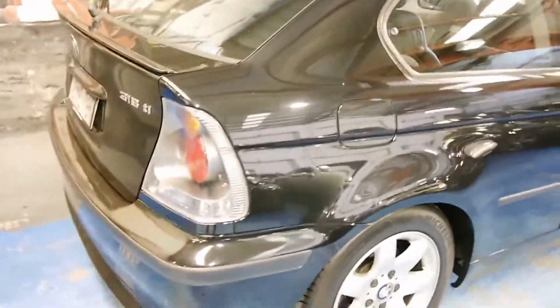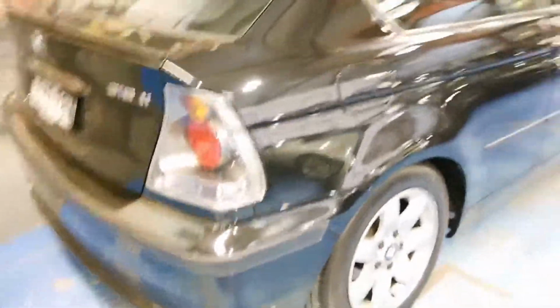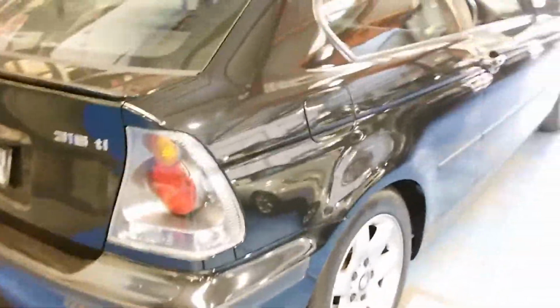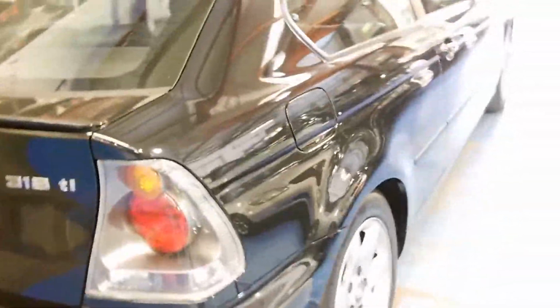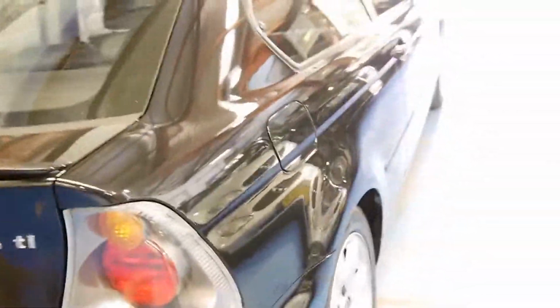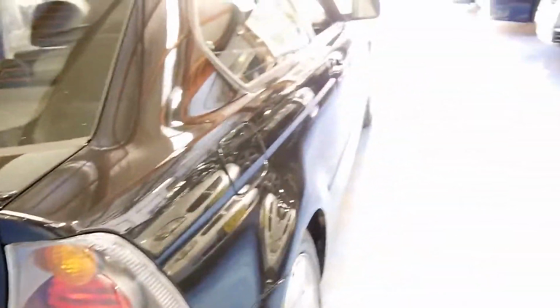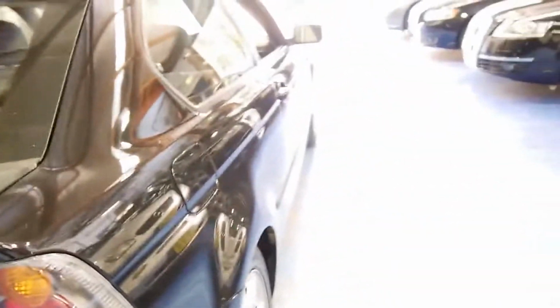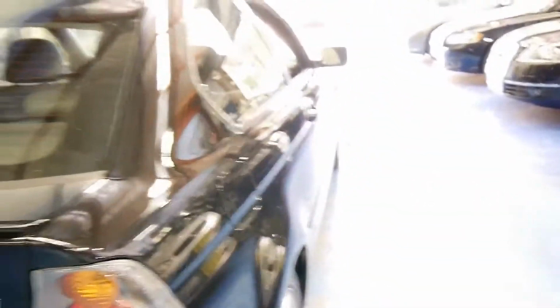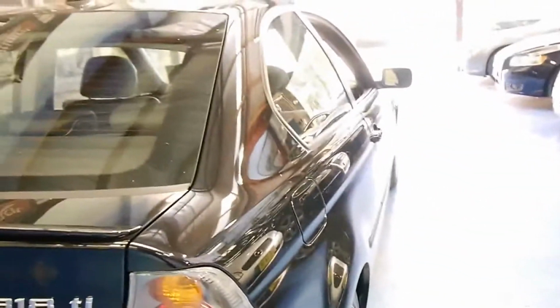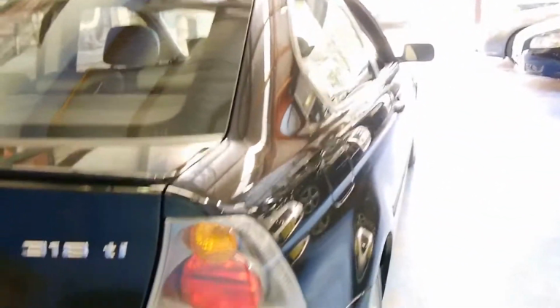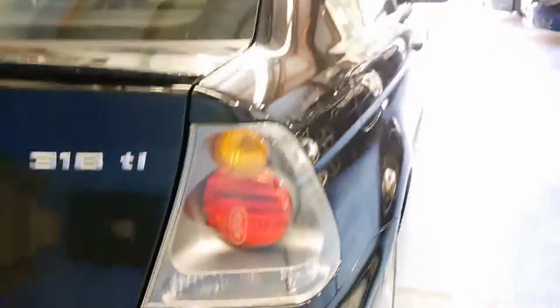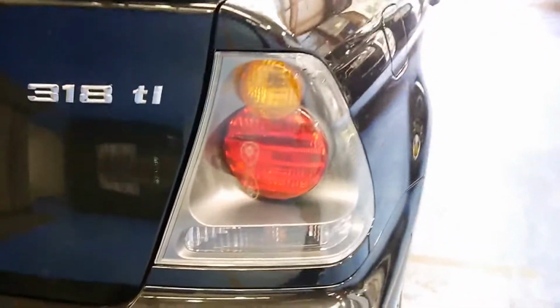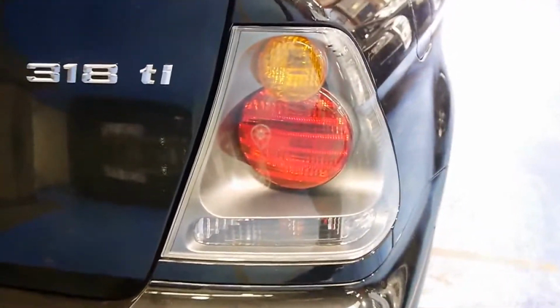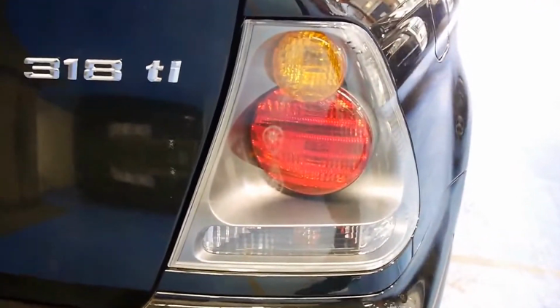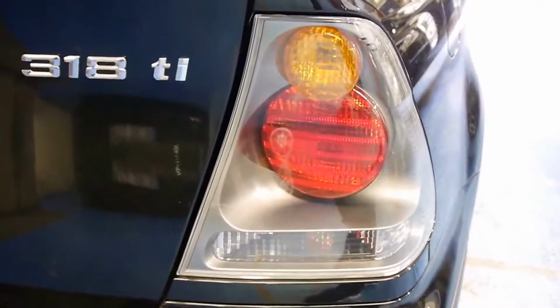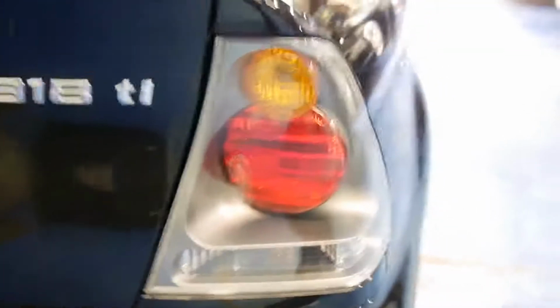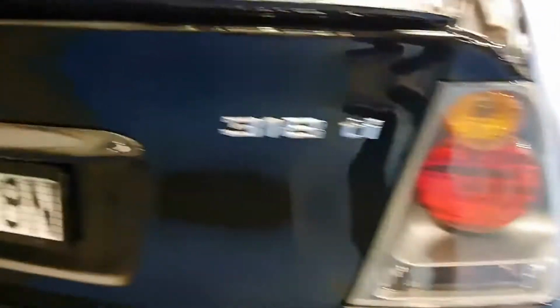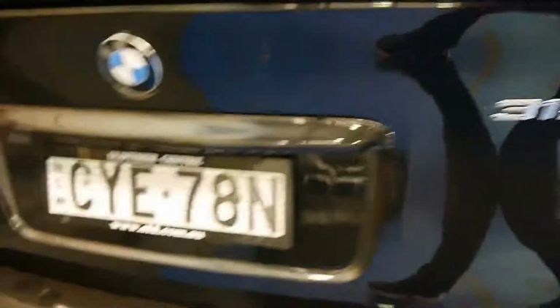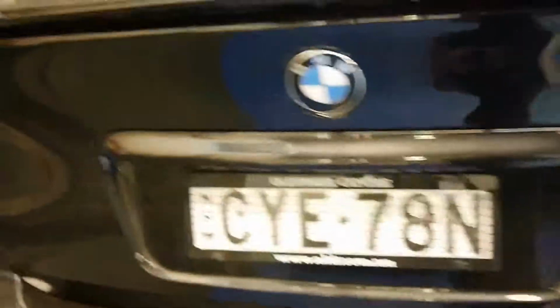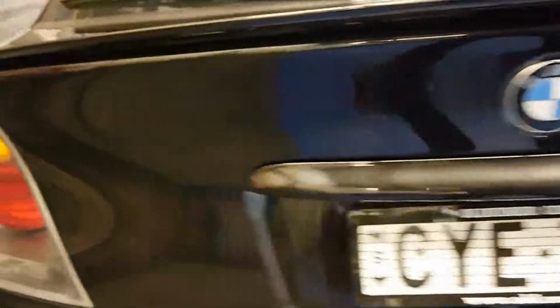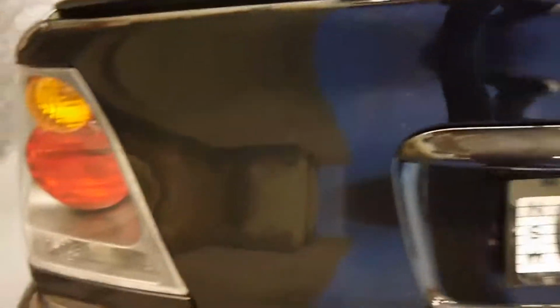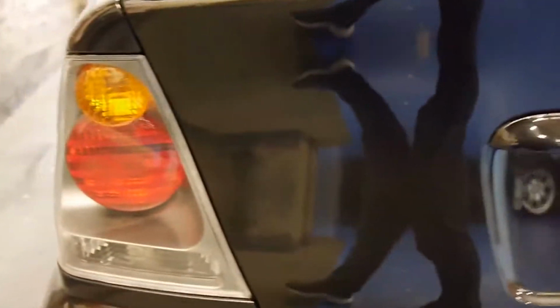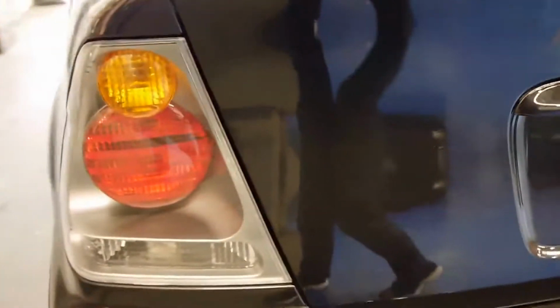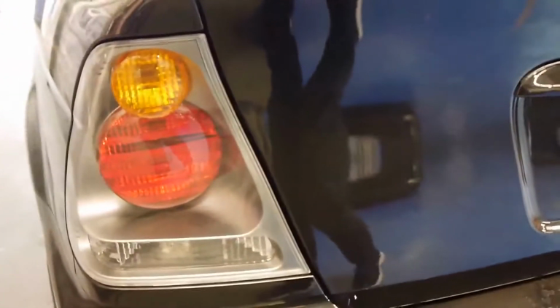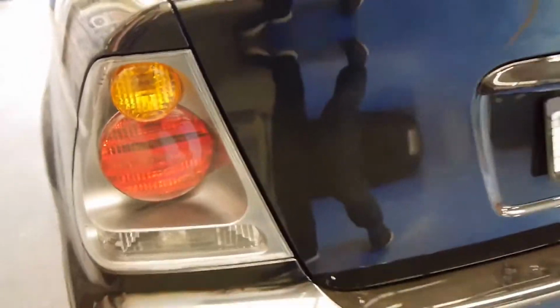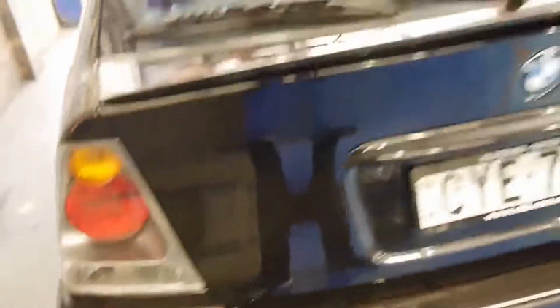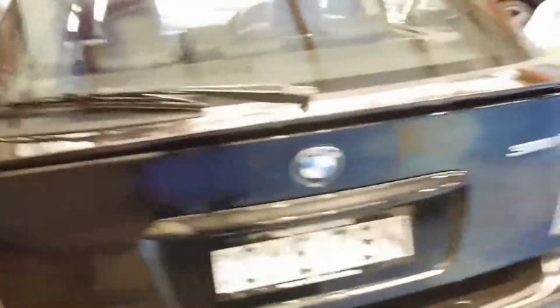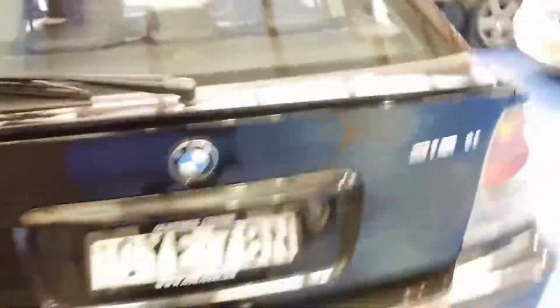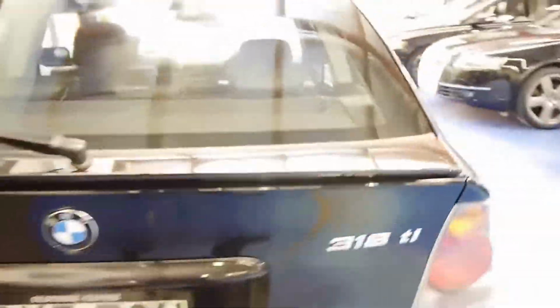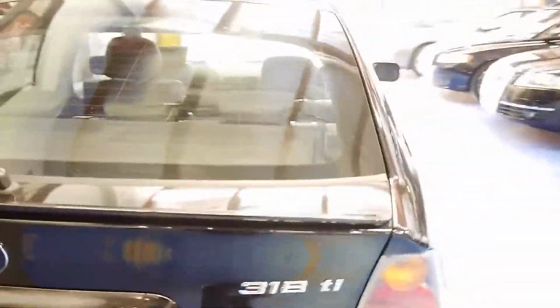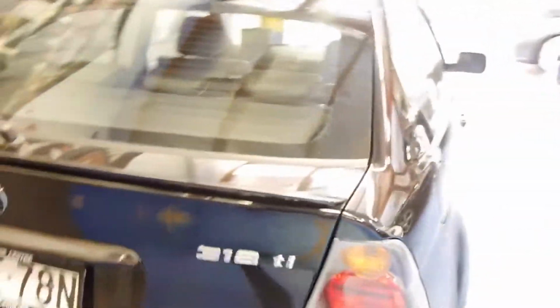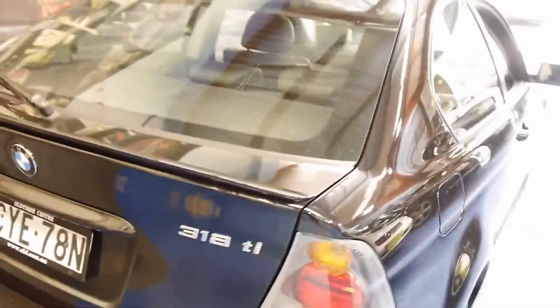You can tell them apart by their roofline, their clear rear tail lights, and the front headlights also look a bit different.